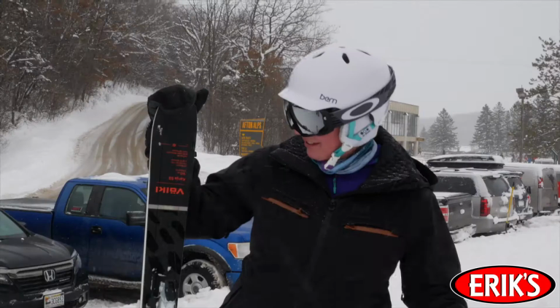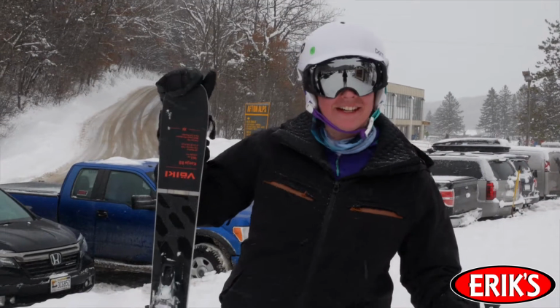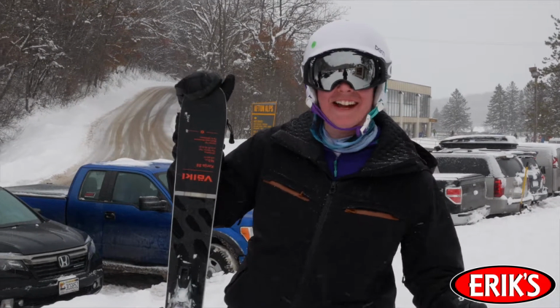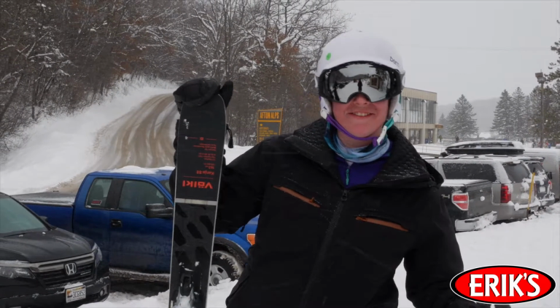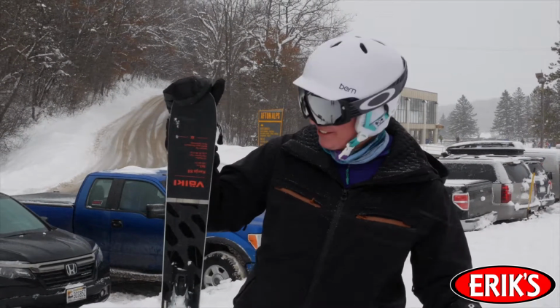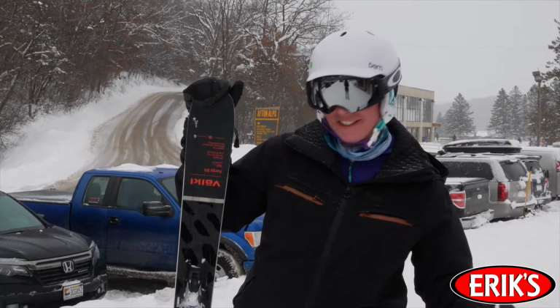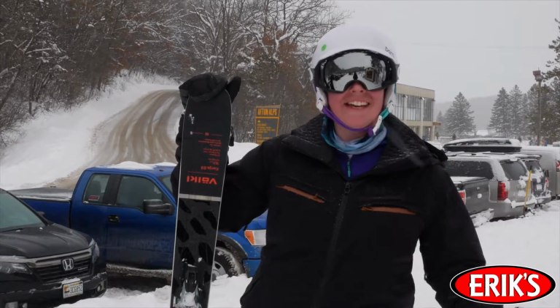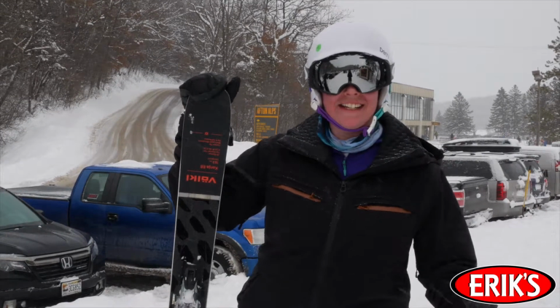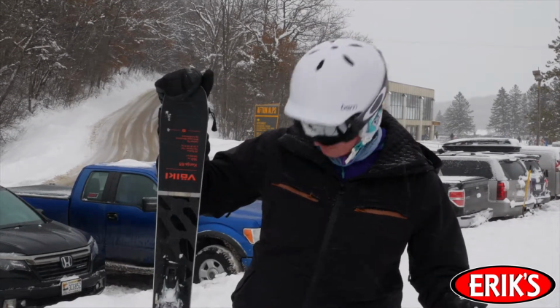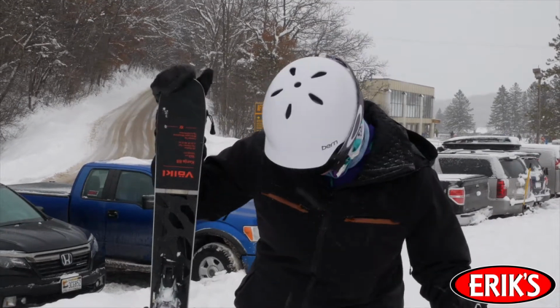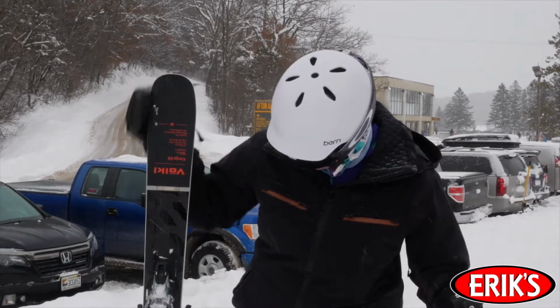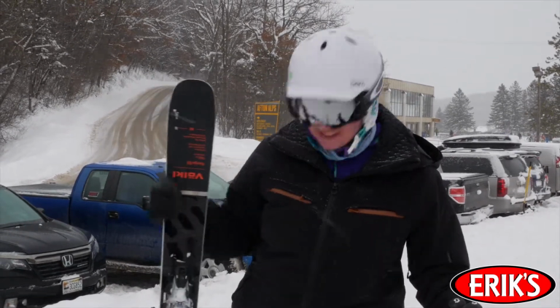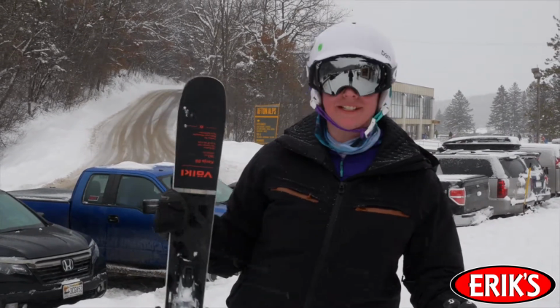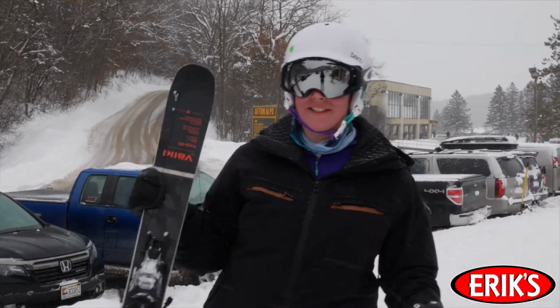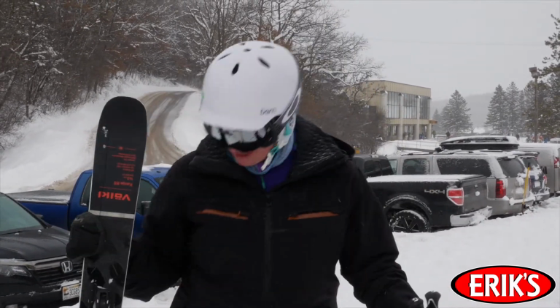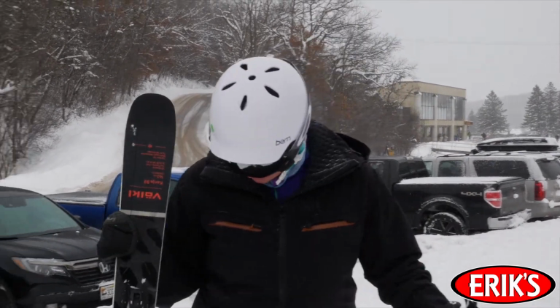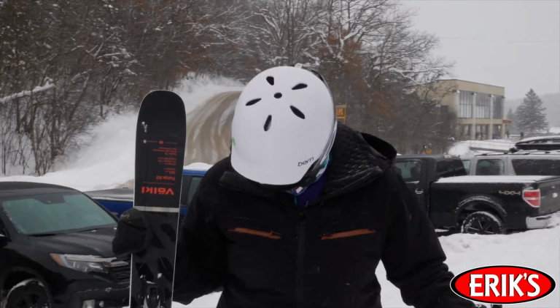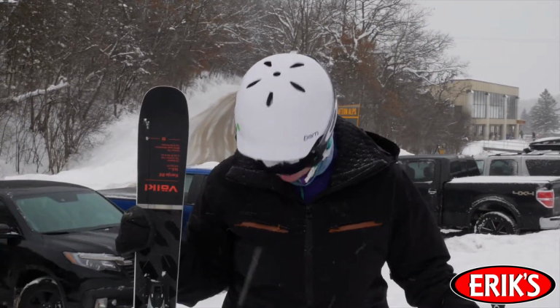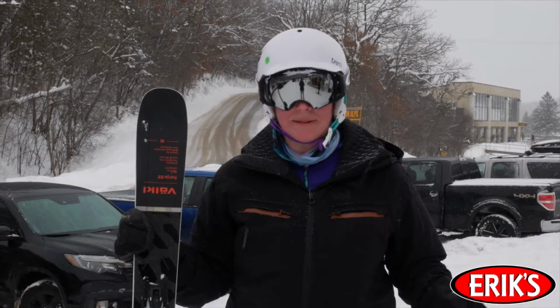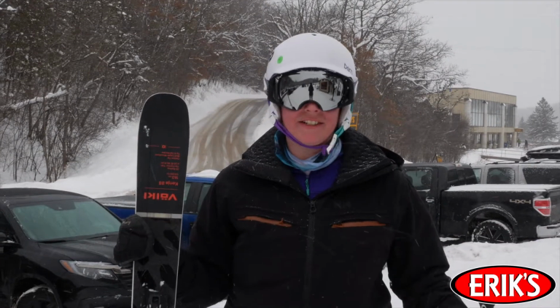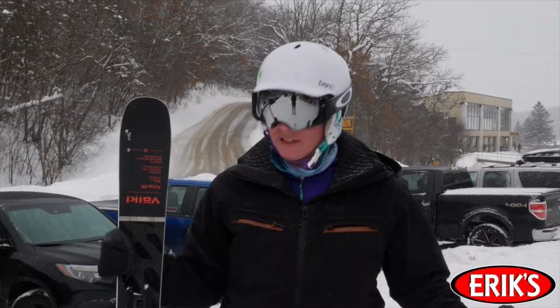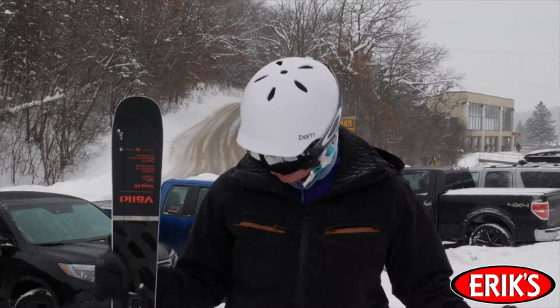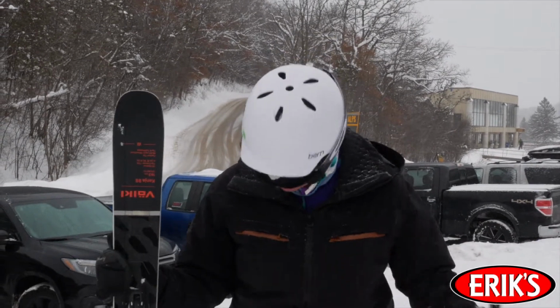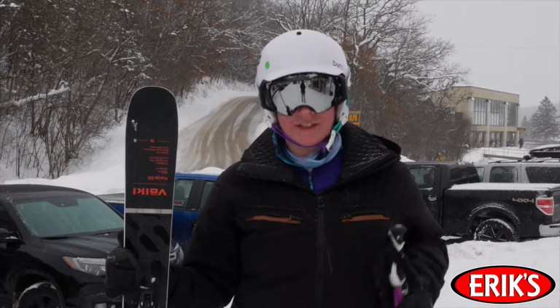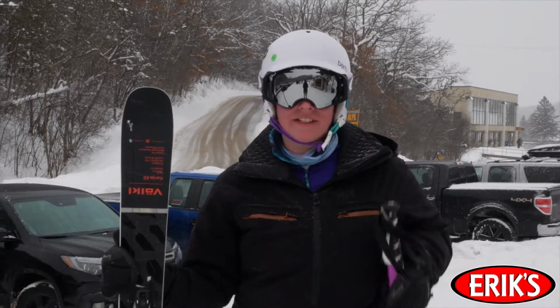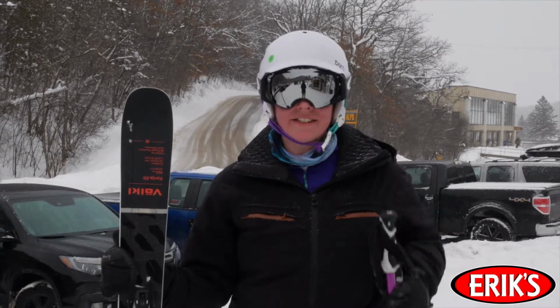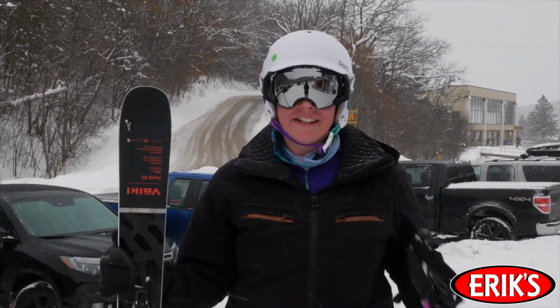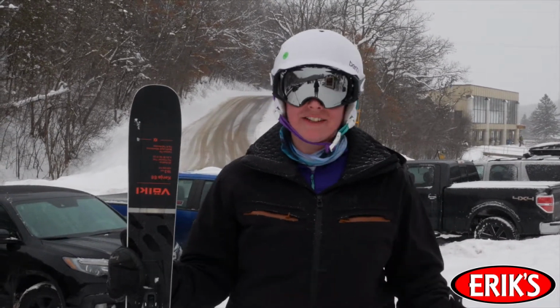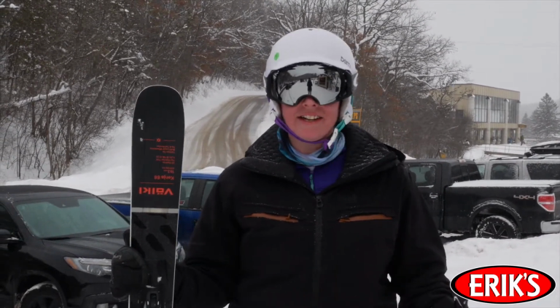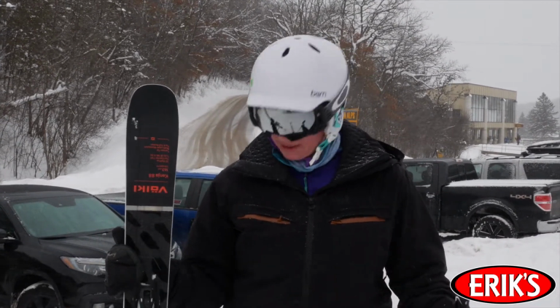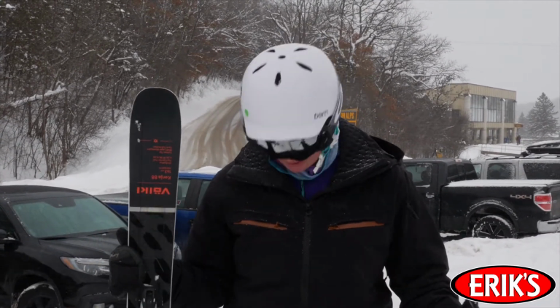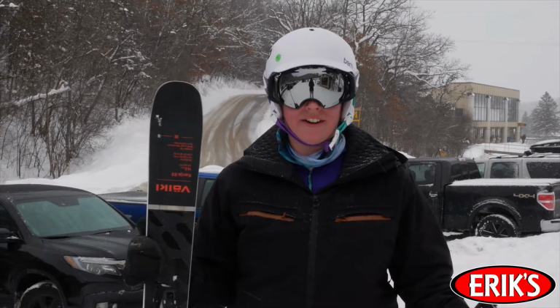I just got done riding the Volkl Kenja 88. It was a very stable ski, so even at high speeds you didn't have to use as much of those stabilizer muscles in your legs, so you didn't get tired very quickly or at all.